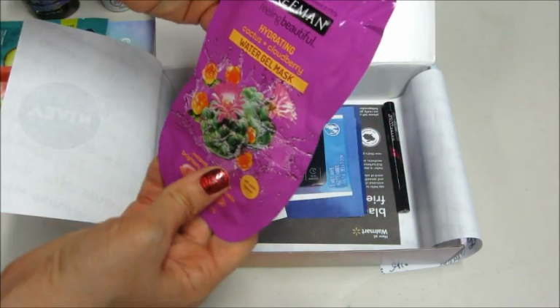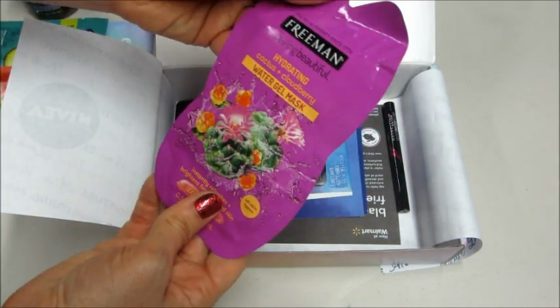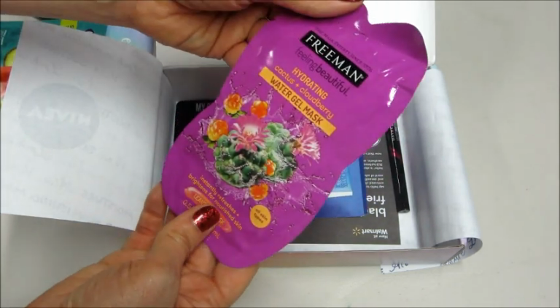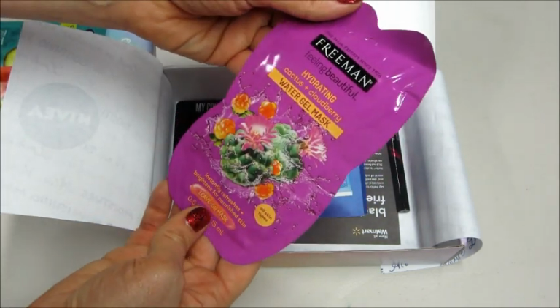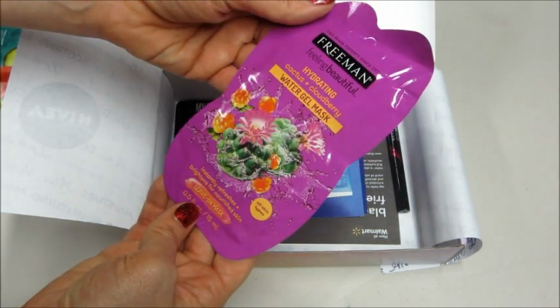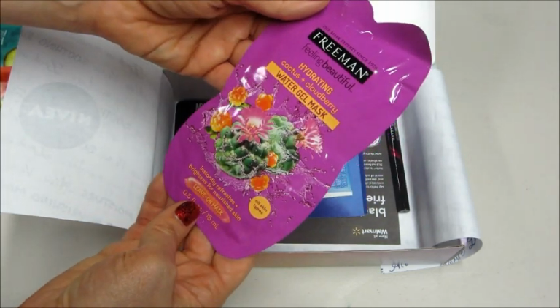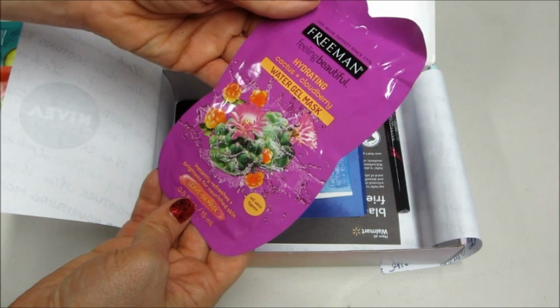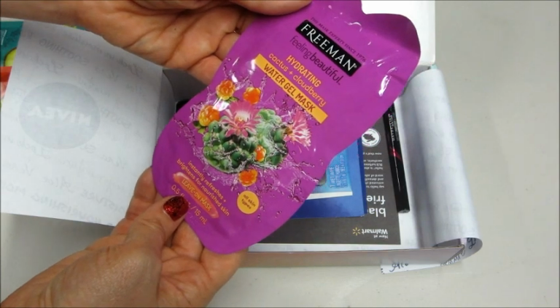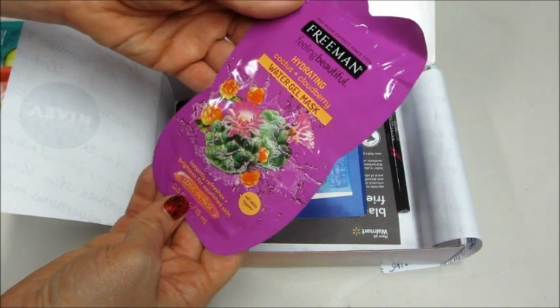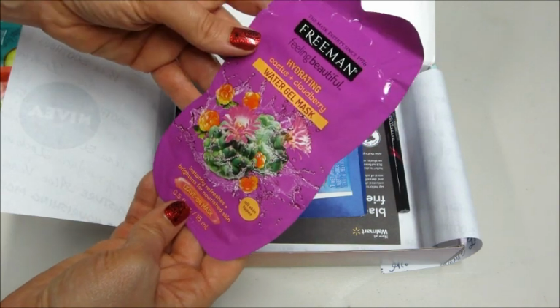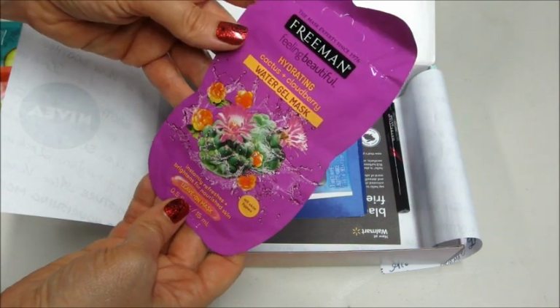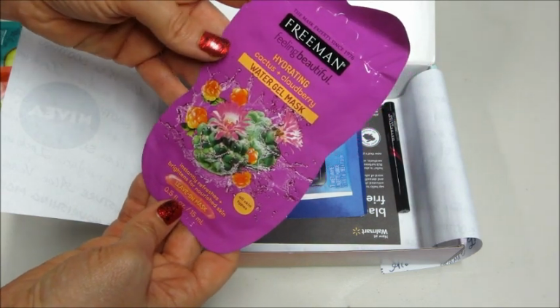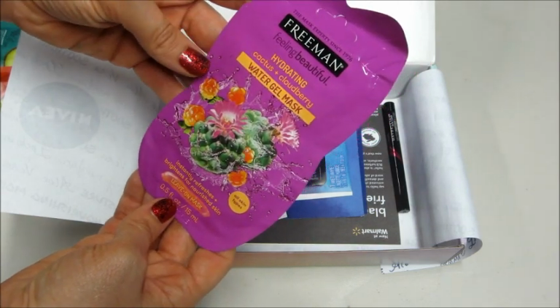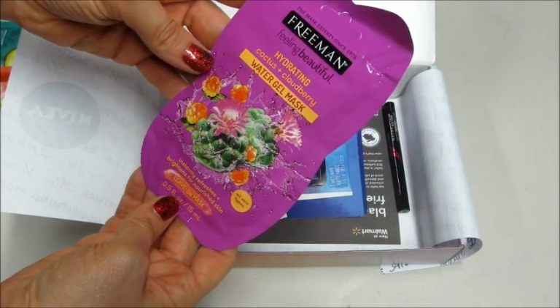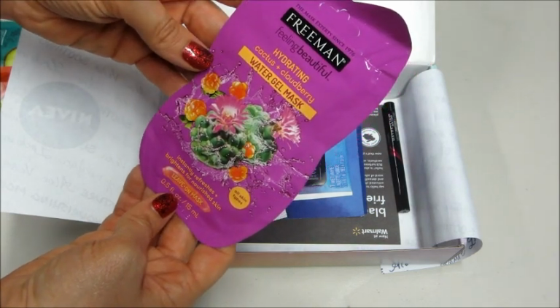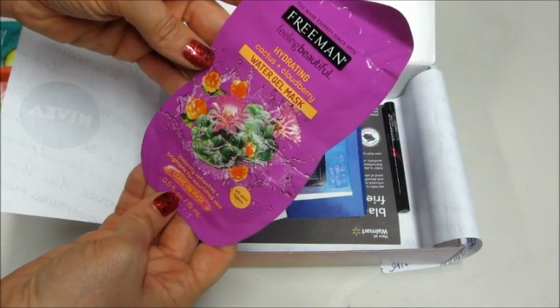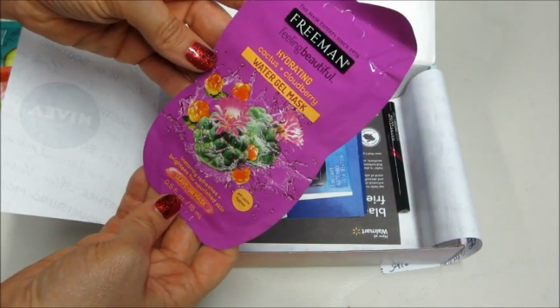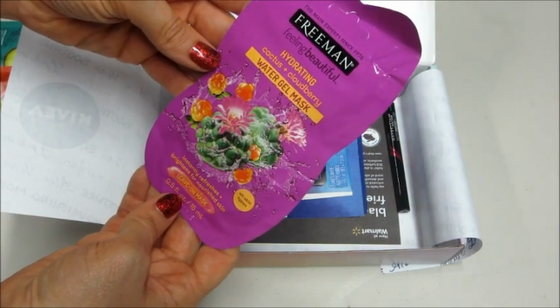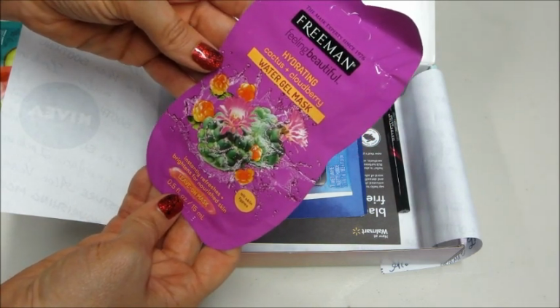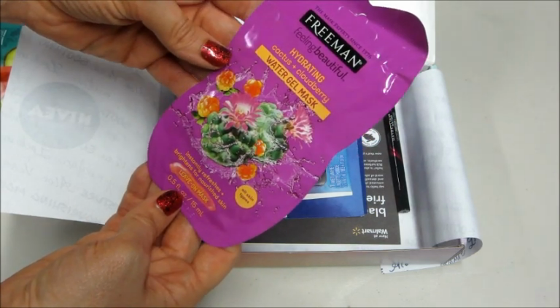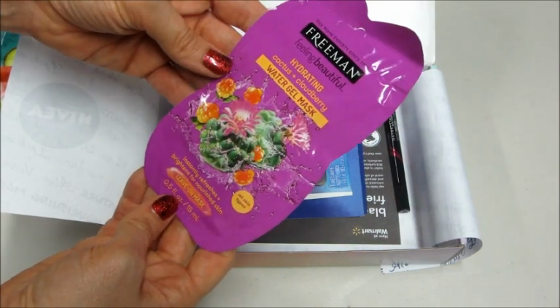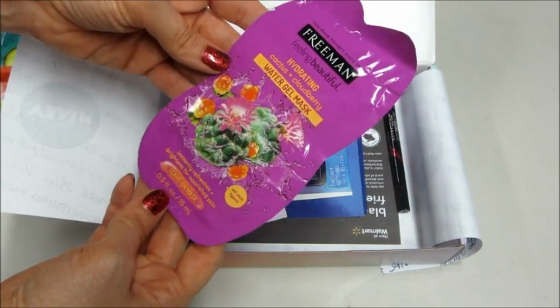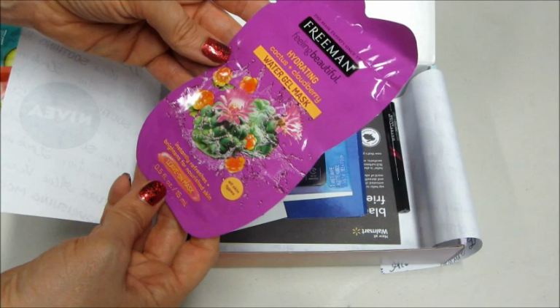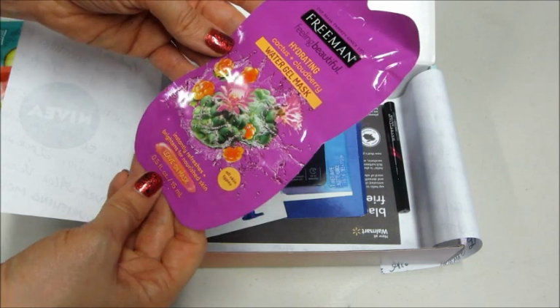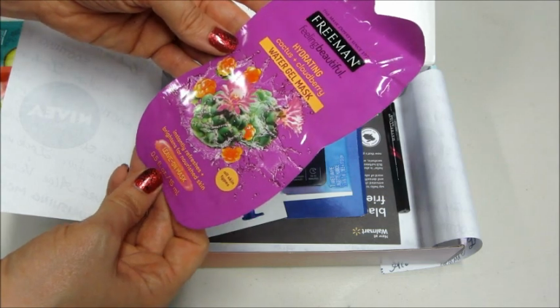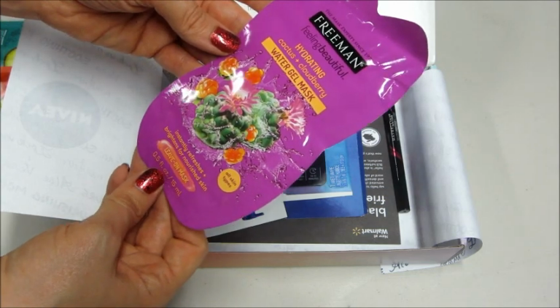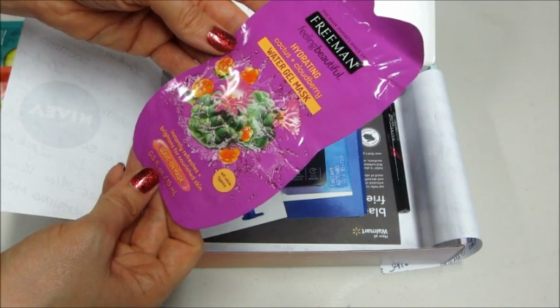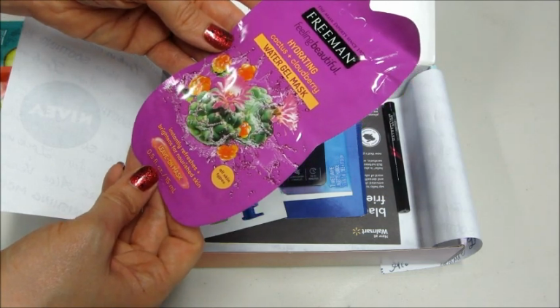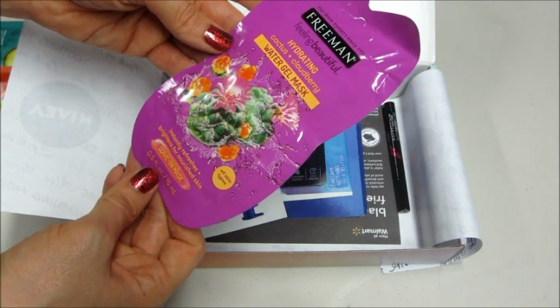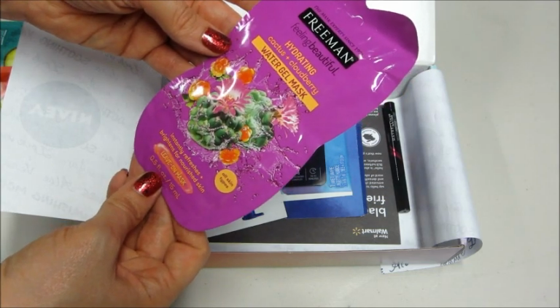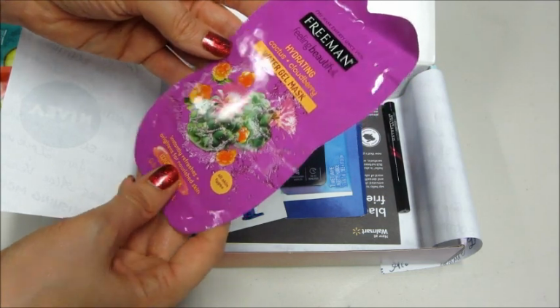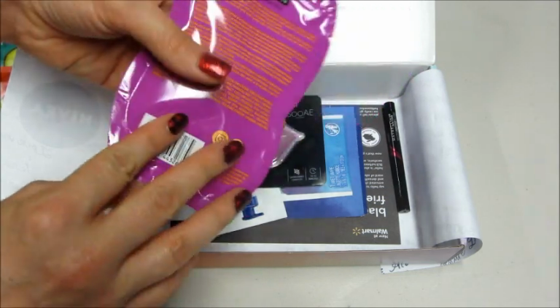Then we have a Water Gel Mask — Cactus and Cloudberry. That sounds interesting. It's a leave-on mask.